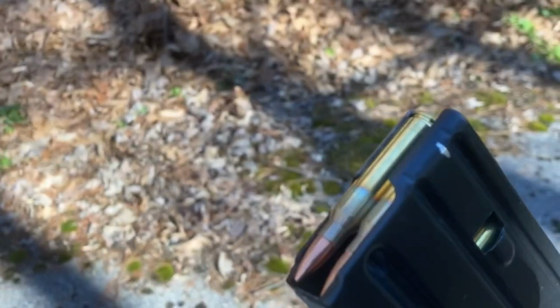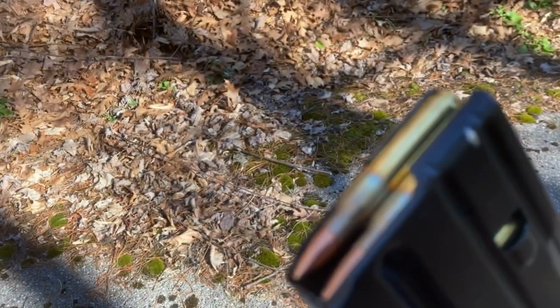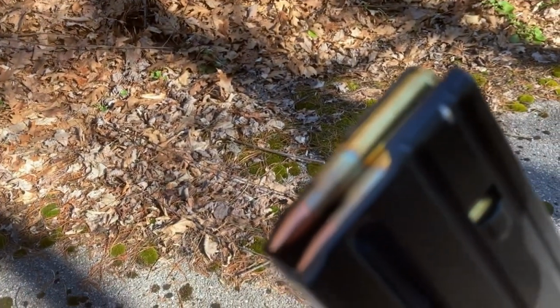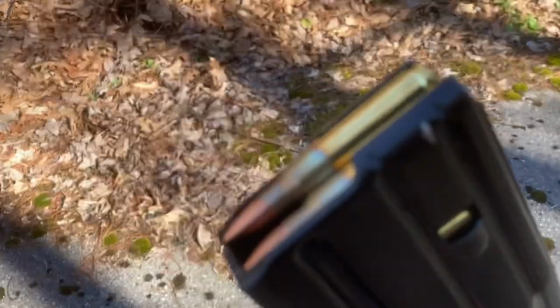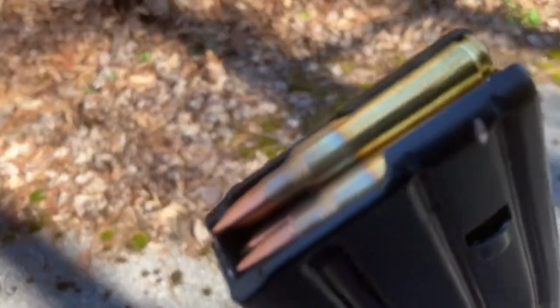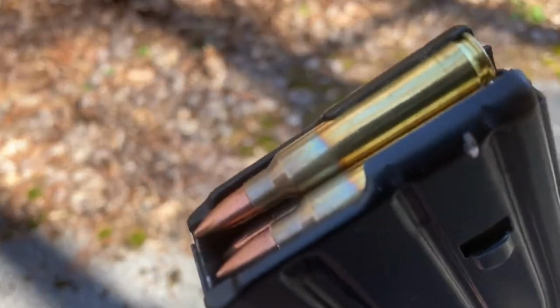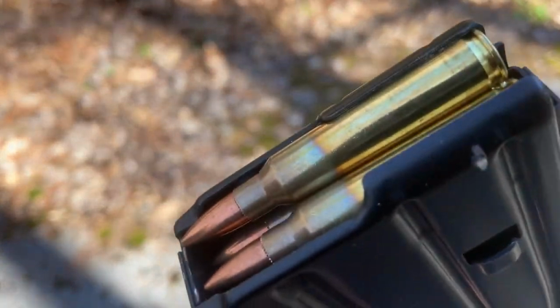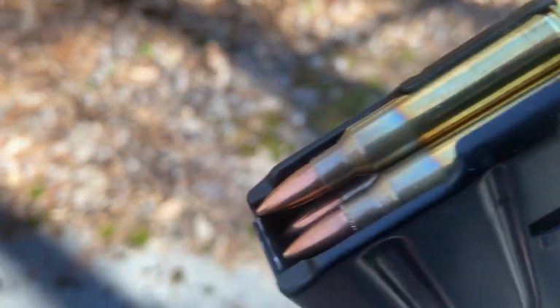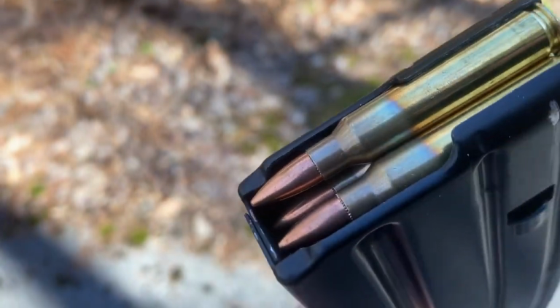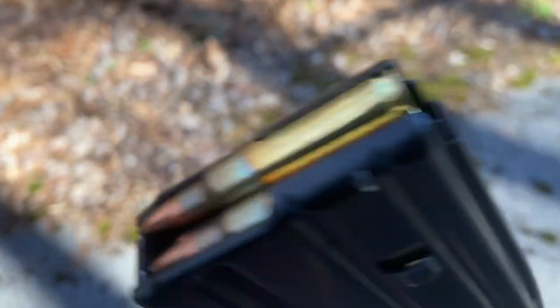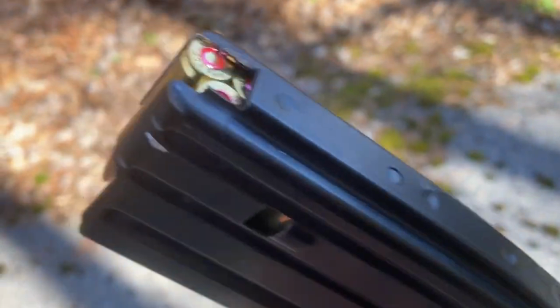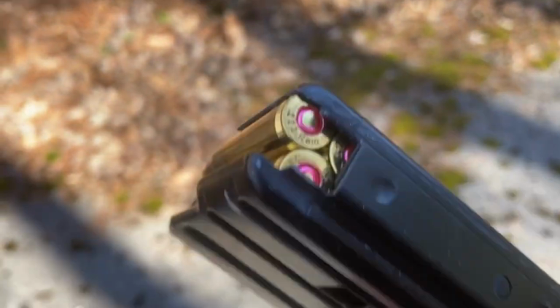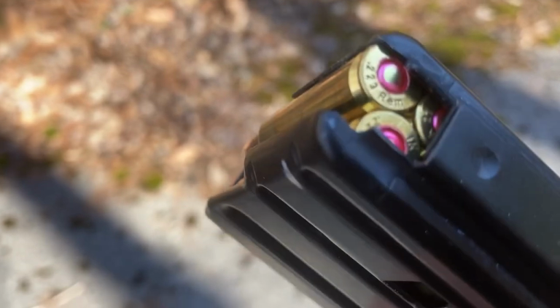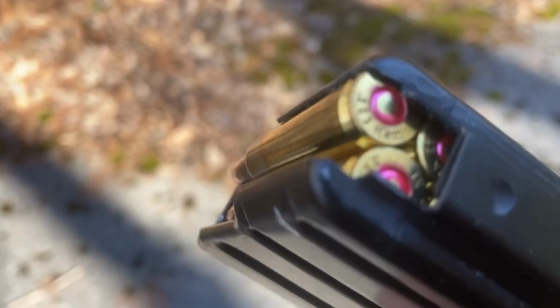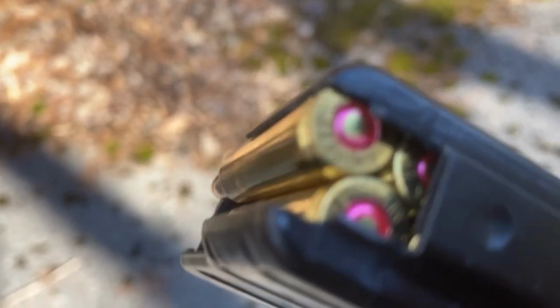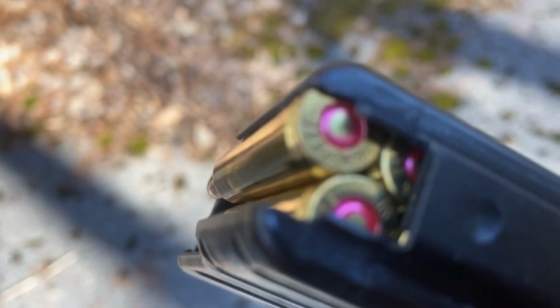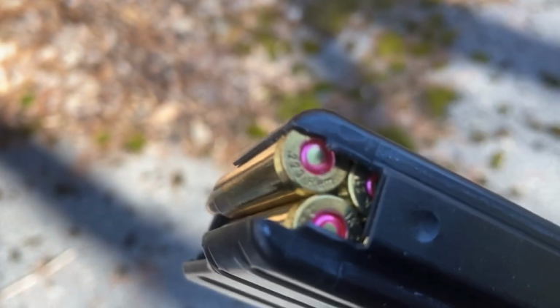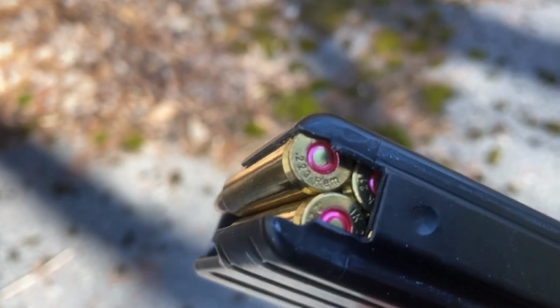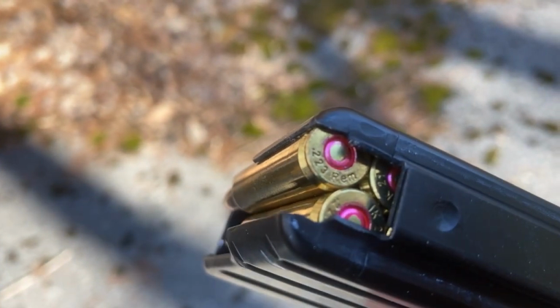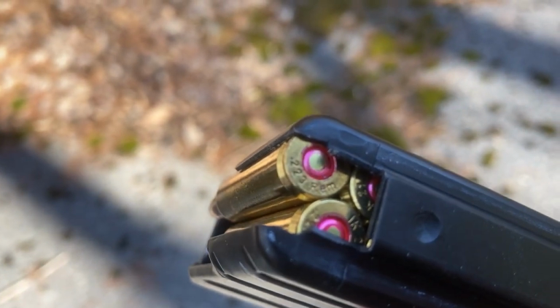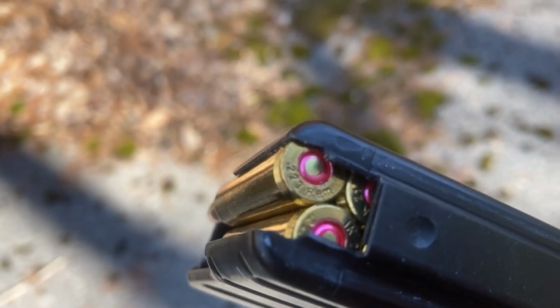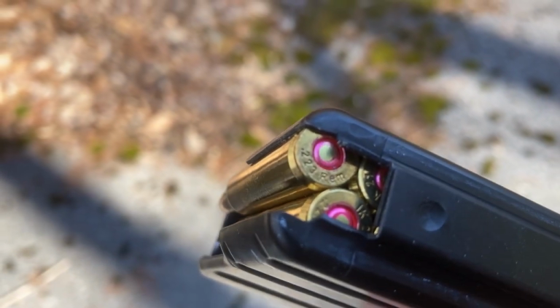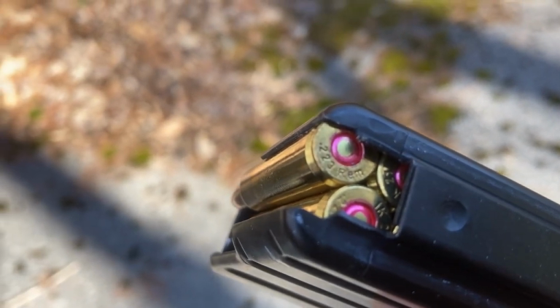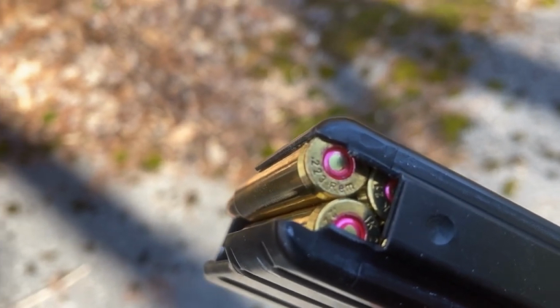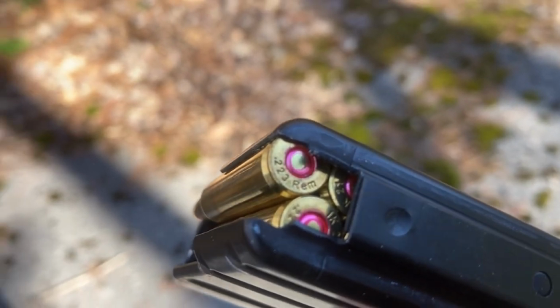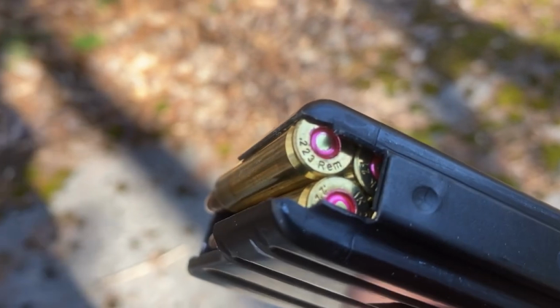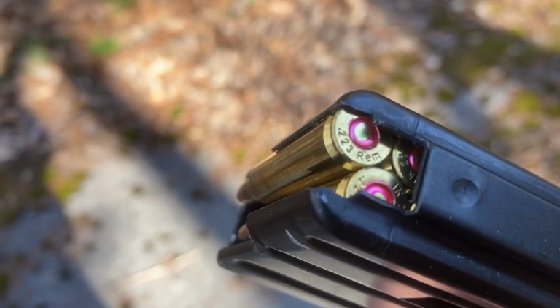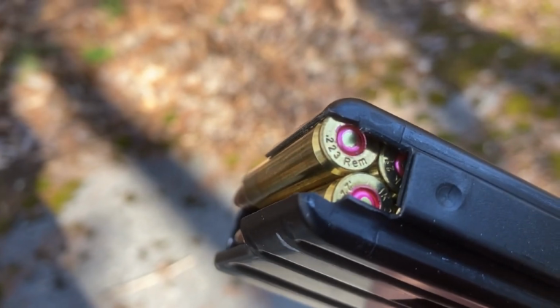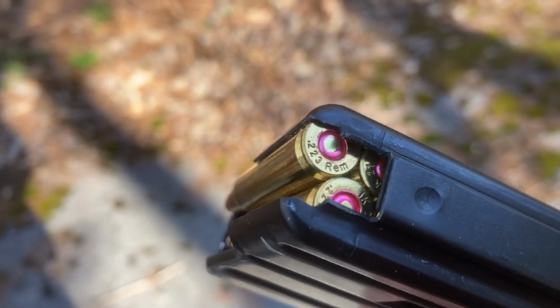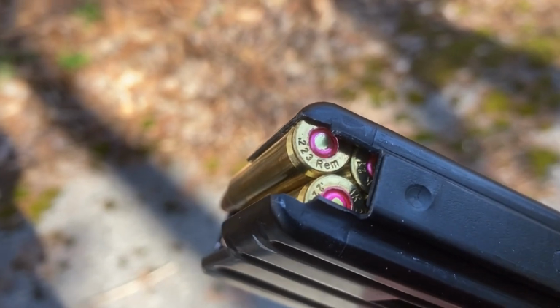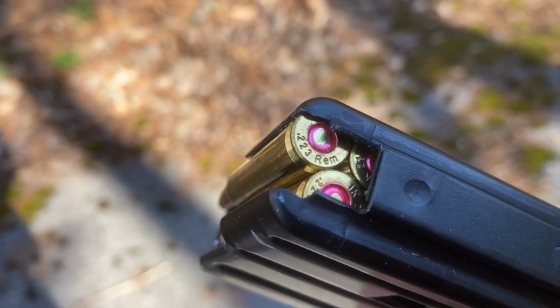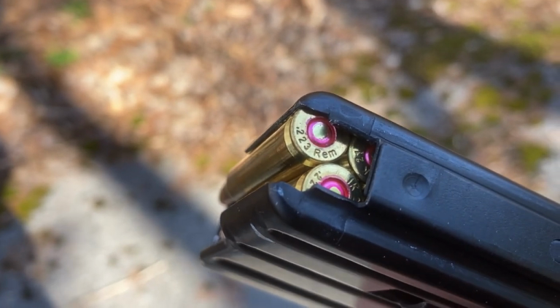Just out of curiosity, we're going to try some just regular .223 ammo. We're going to try this and see if that will penetrate the steel I-beam.